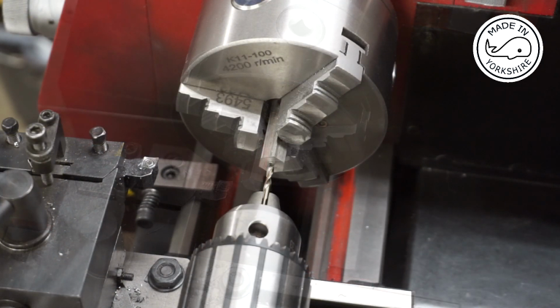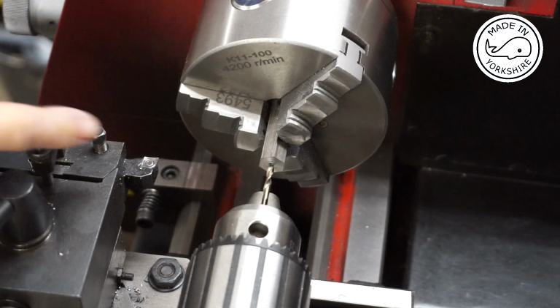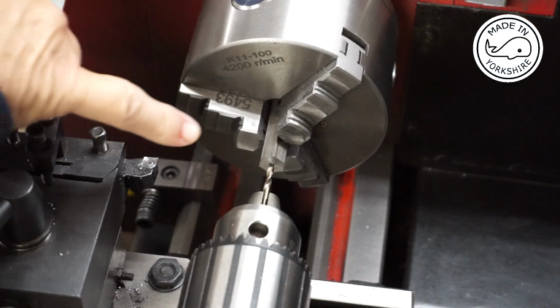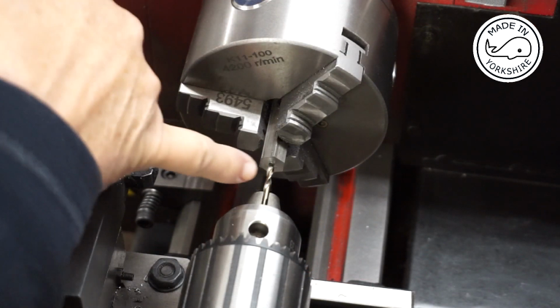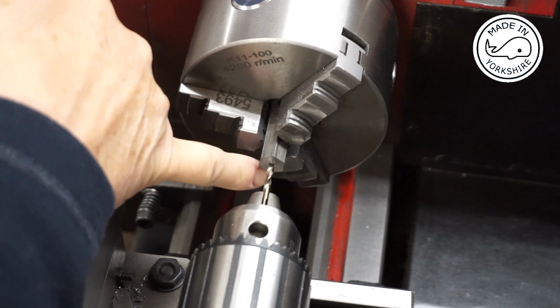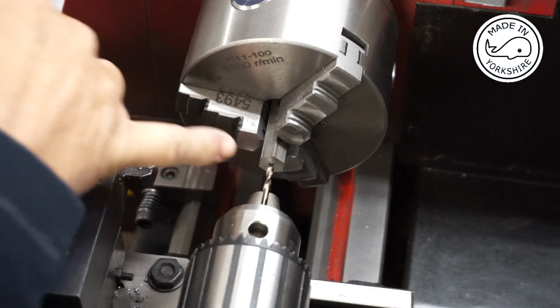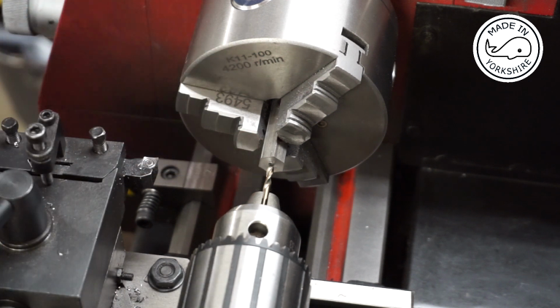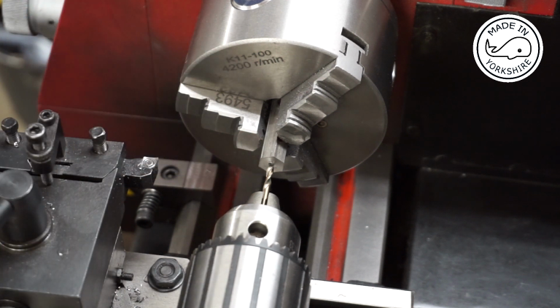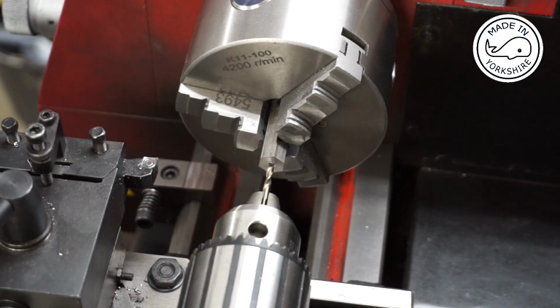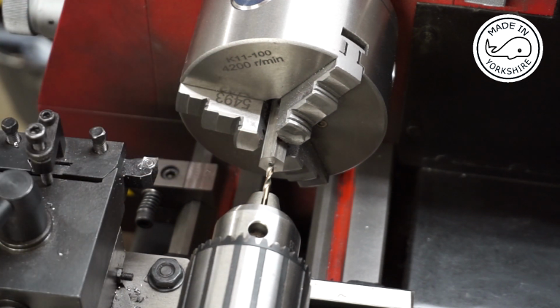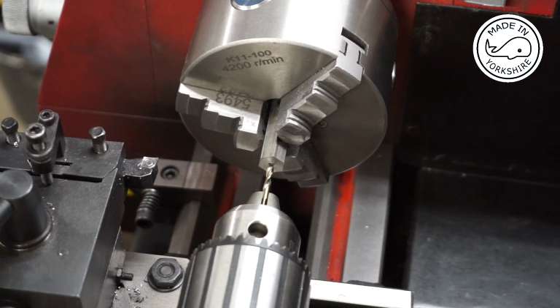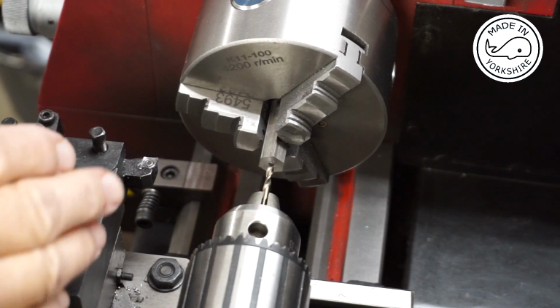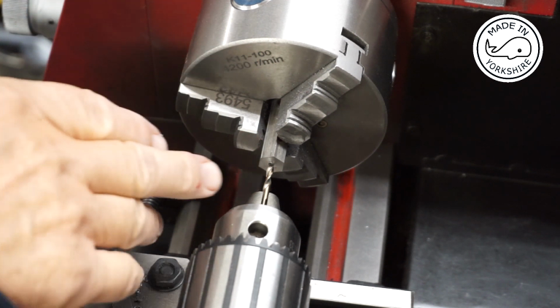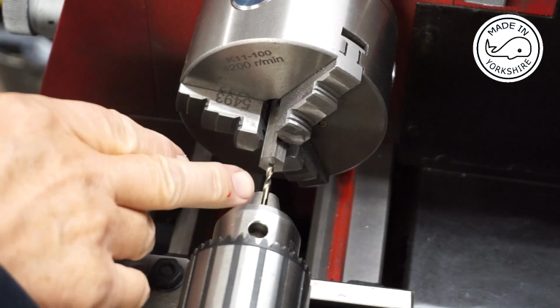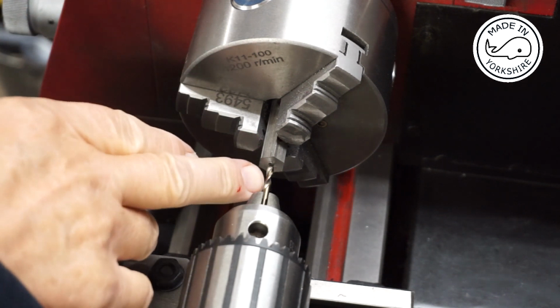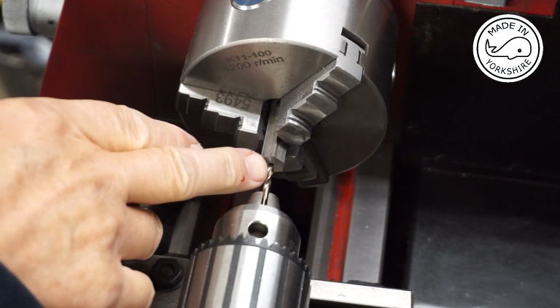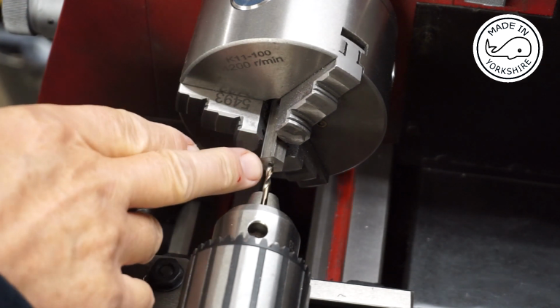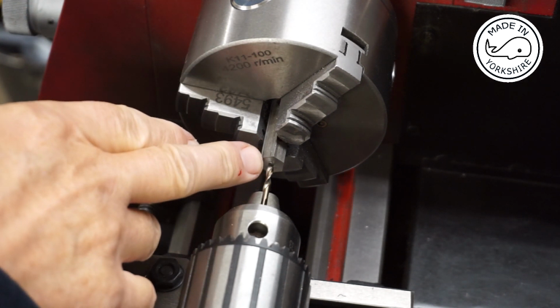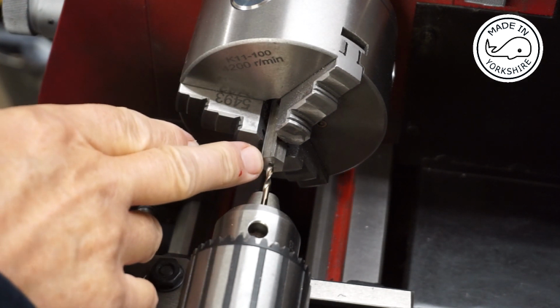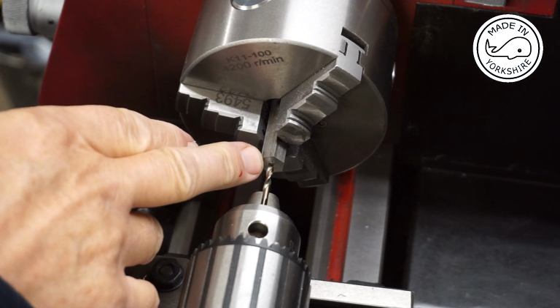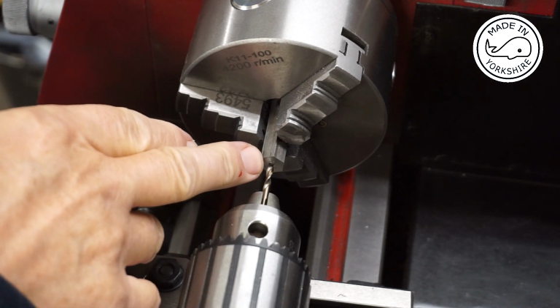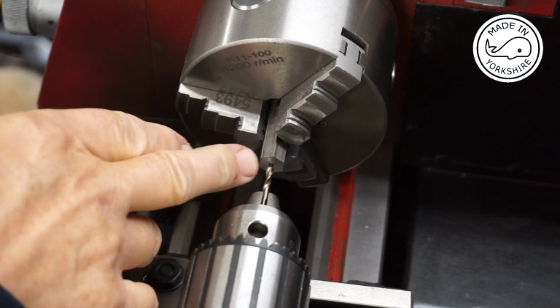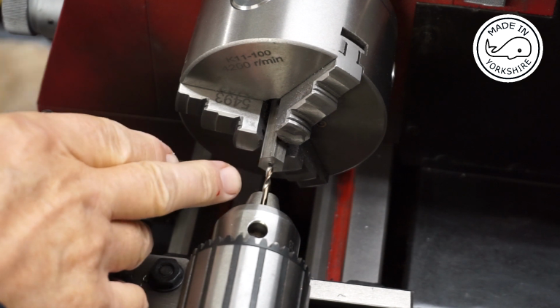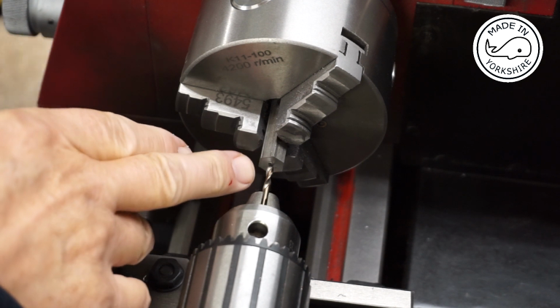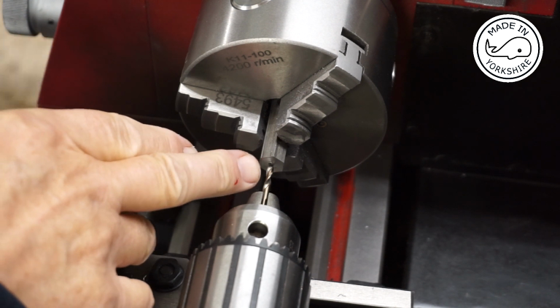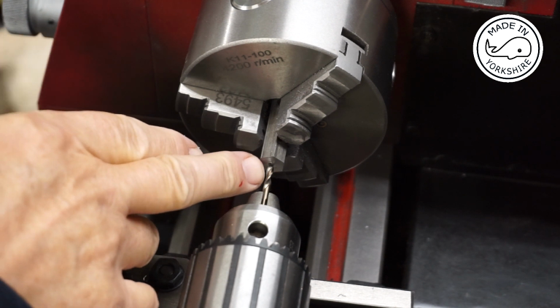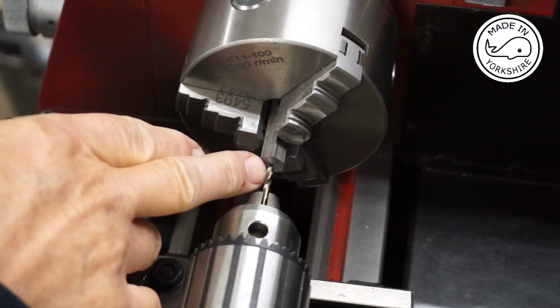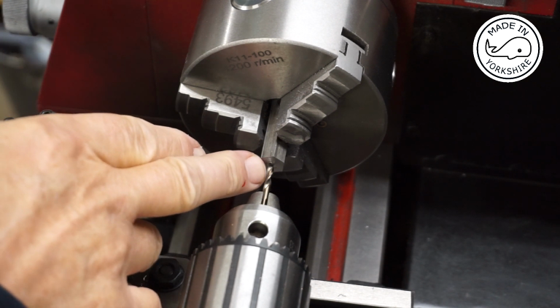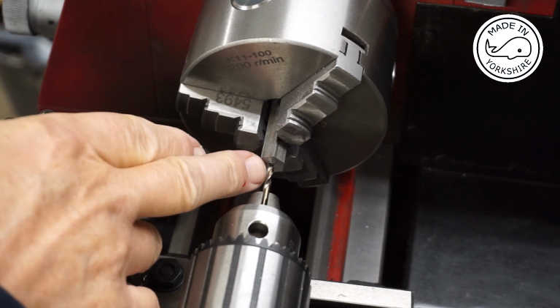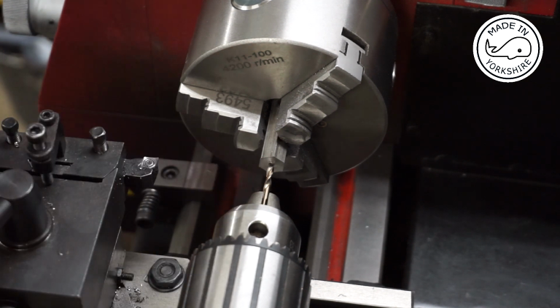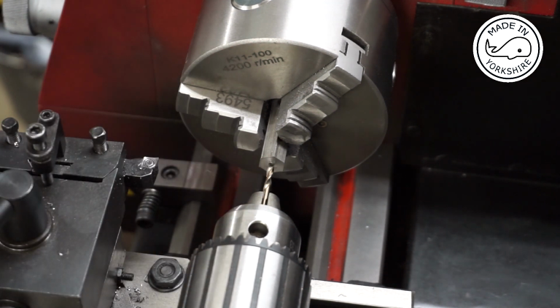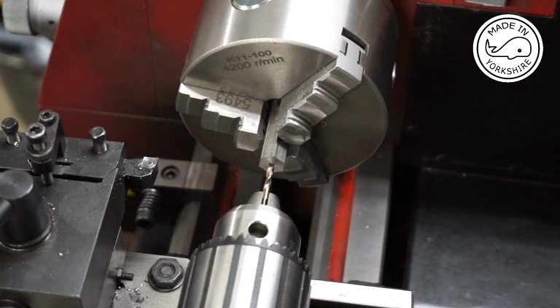I've centre drilled both ends and now I need to drill and tap this end to M4 — so this is a 3.3 millimetre drill bit.